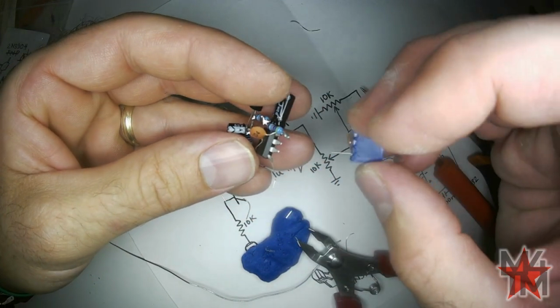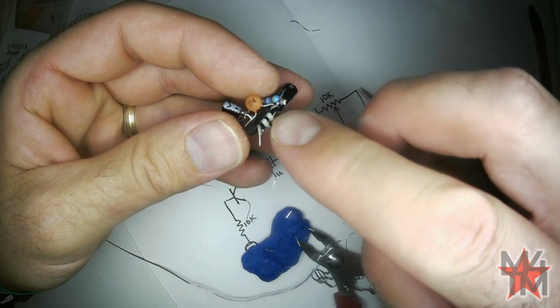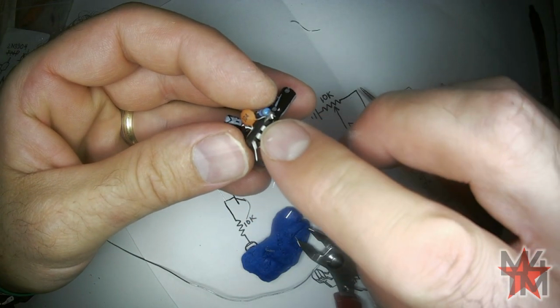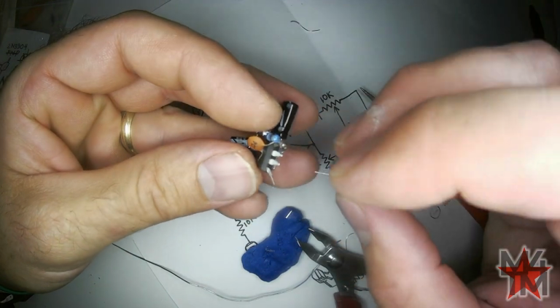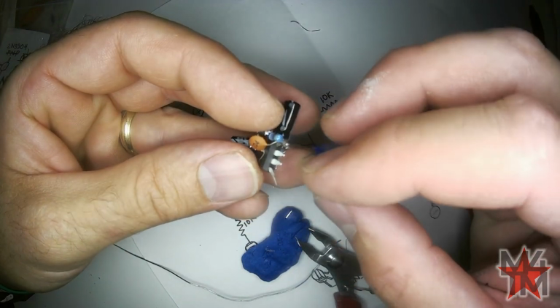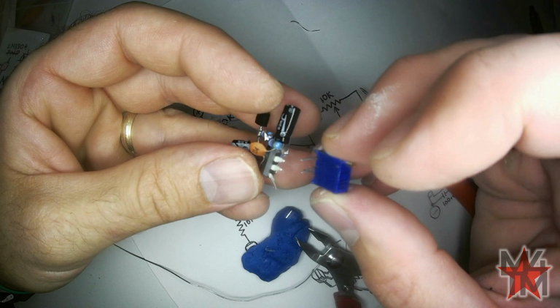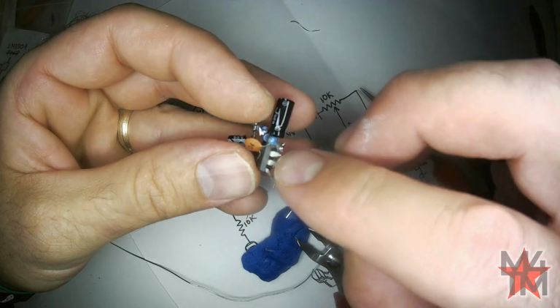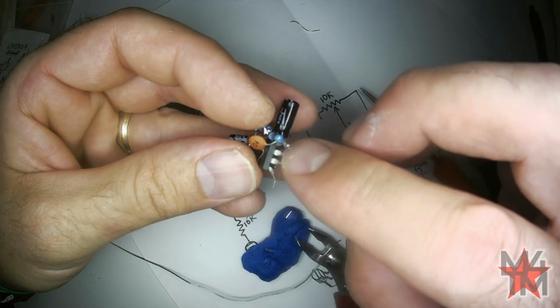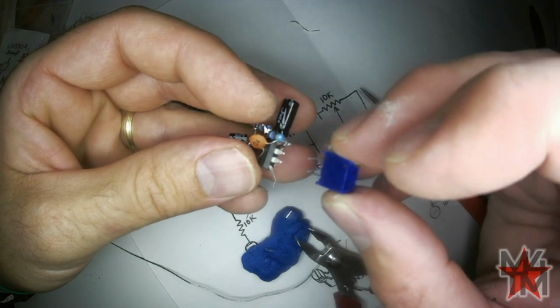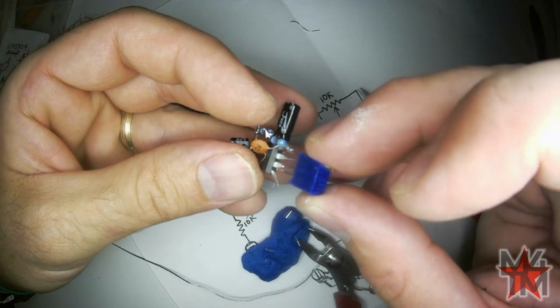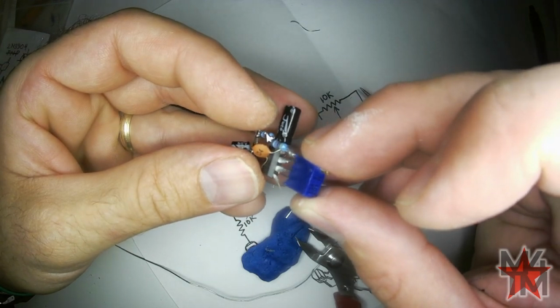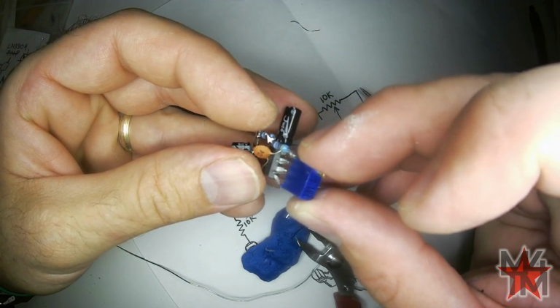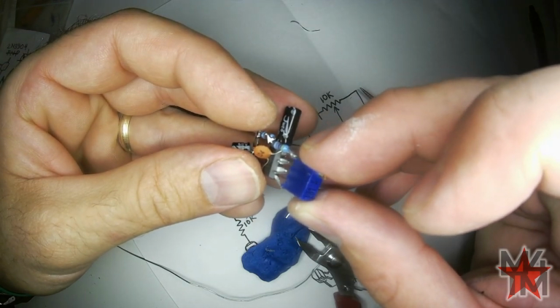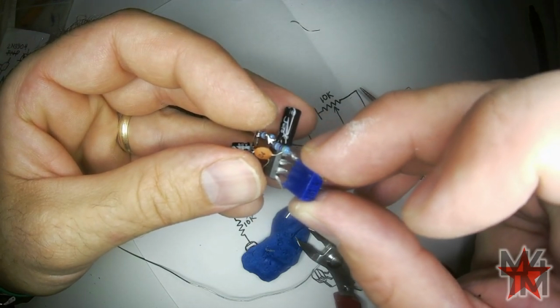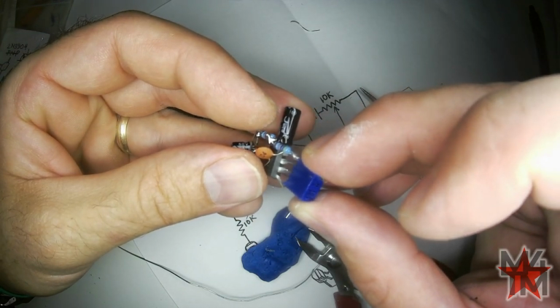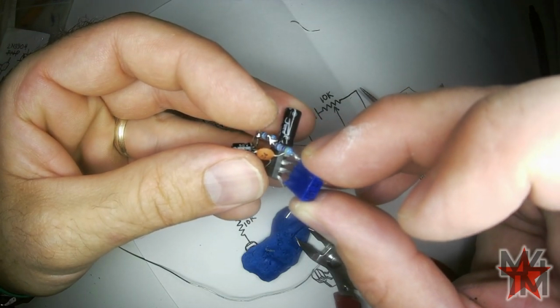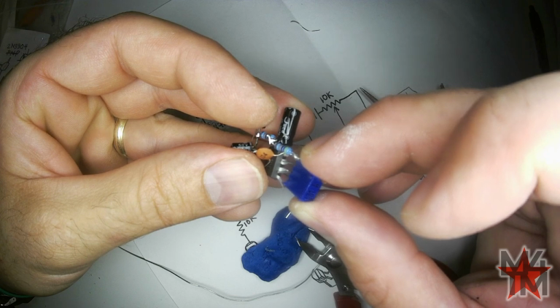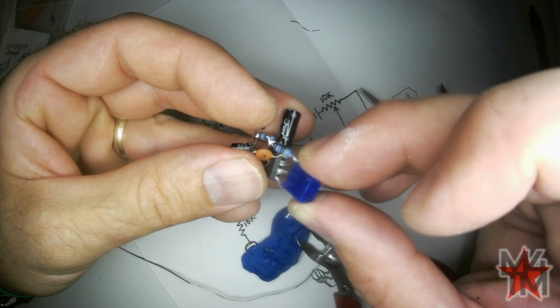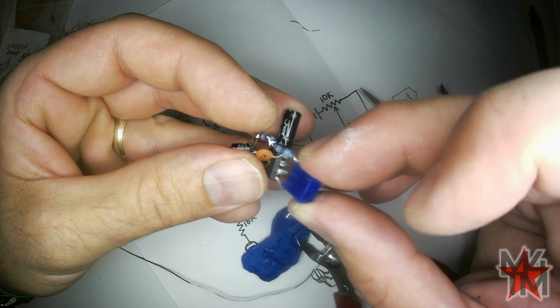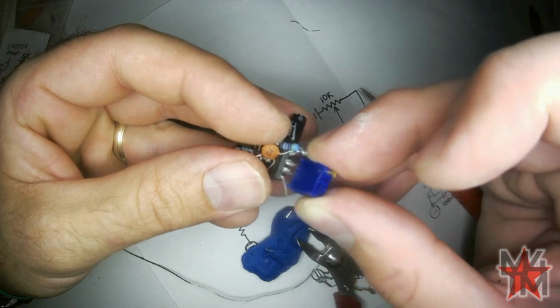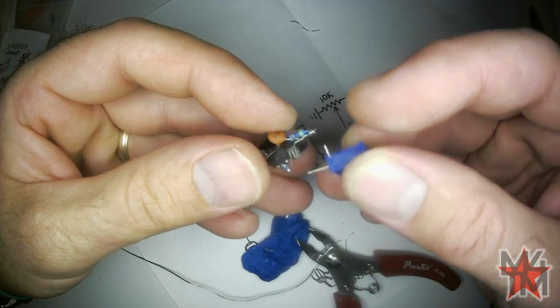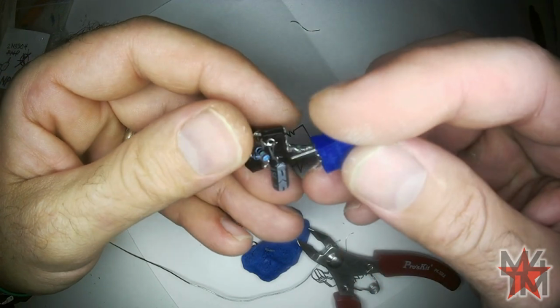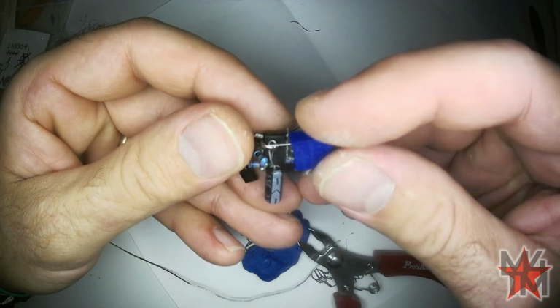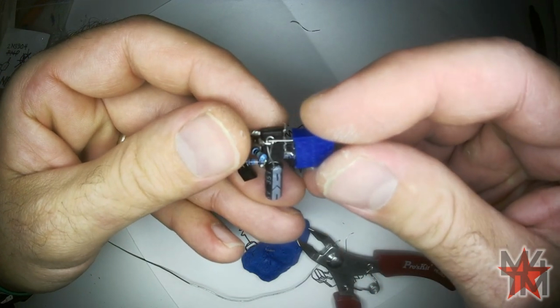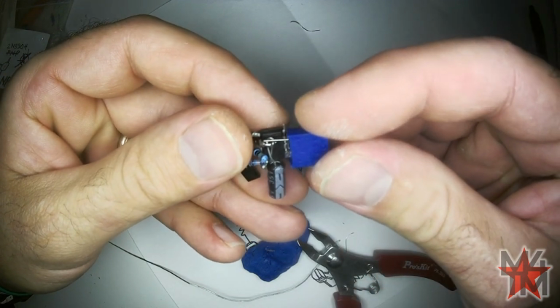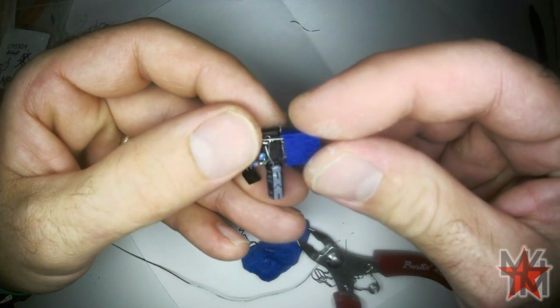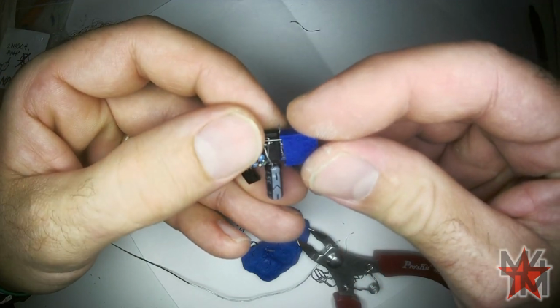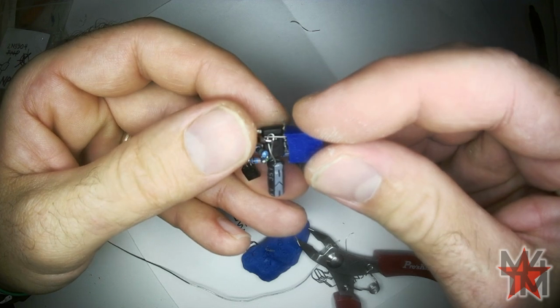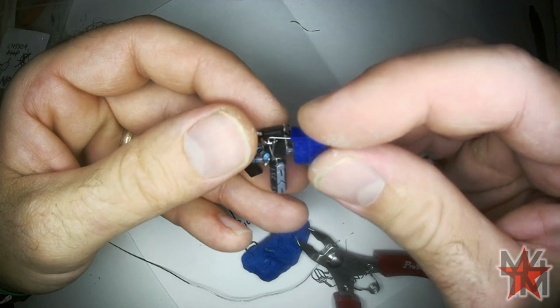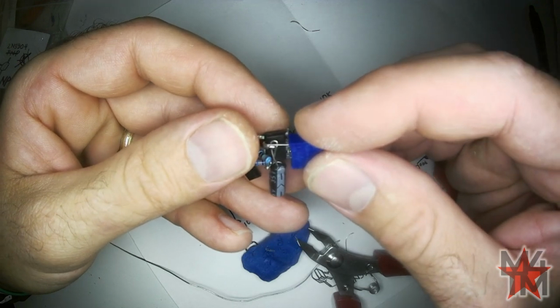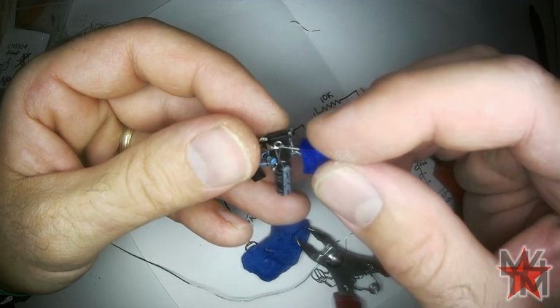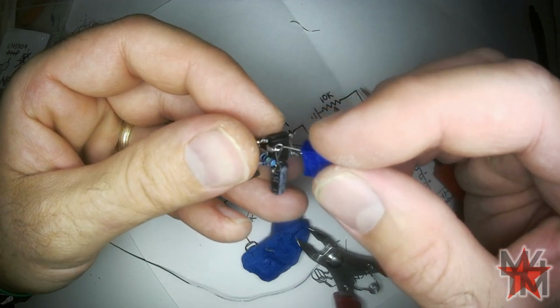What I did was cut off the thin bits. It's going to connect like that, and that last pin of the trimmer is going to go to that ground spot right there. I'll do the ground first because it's convenient.